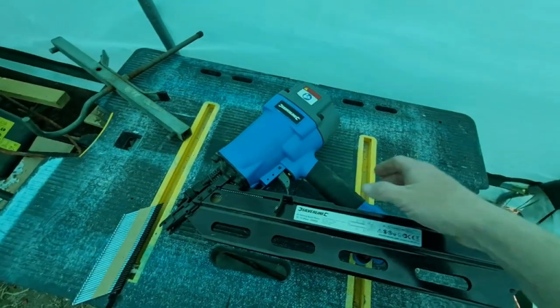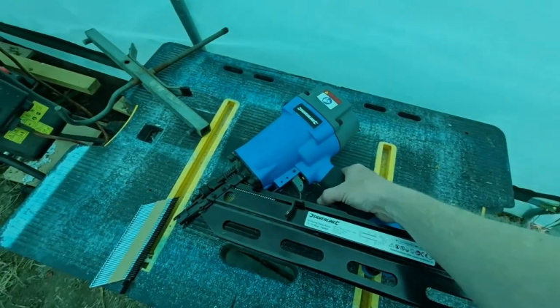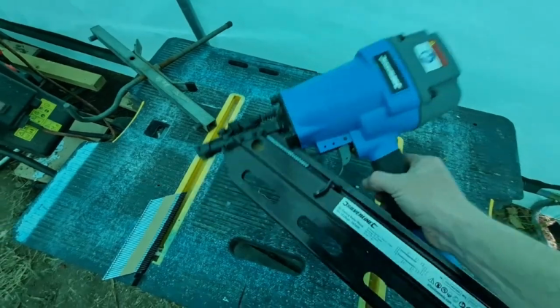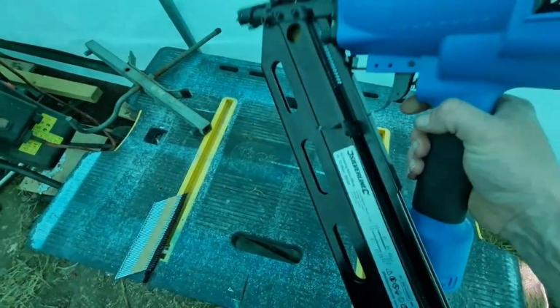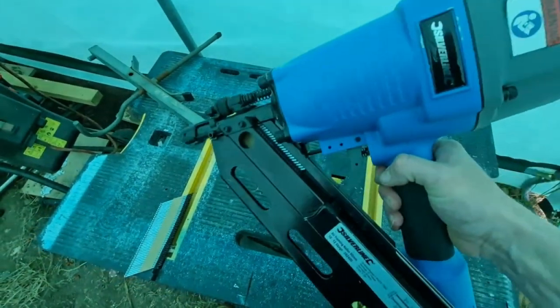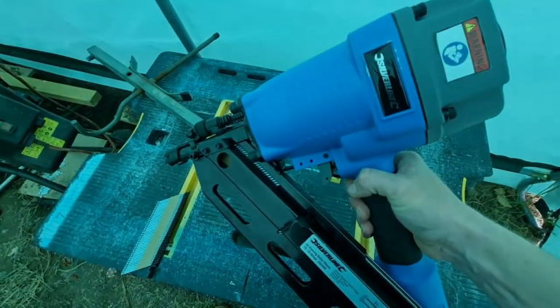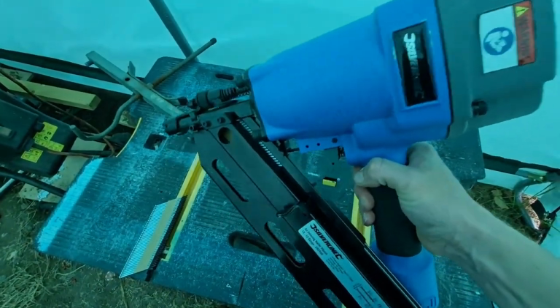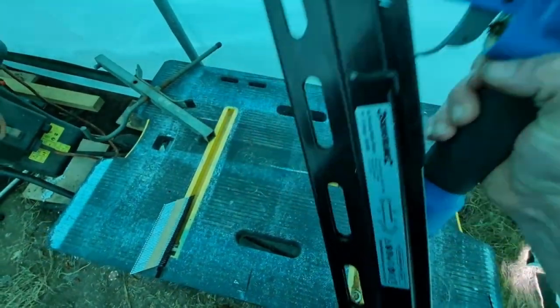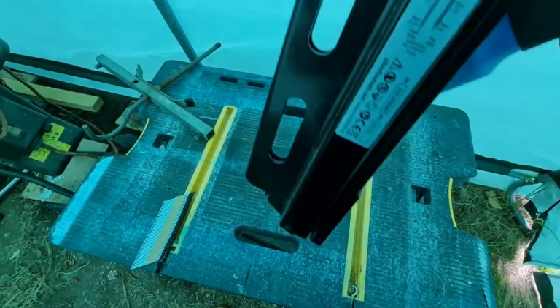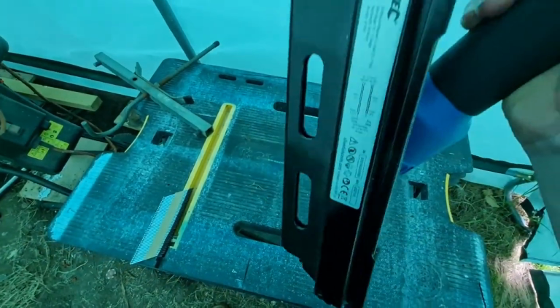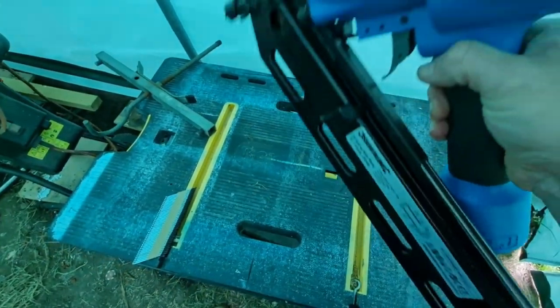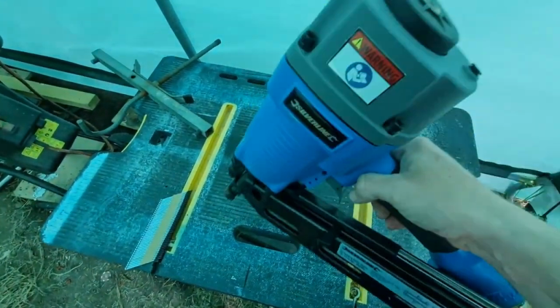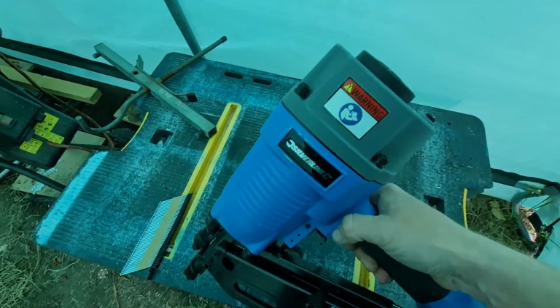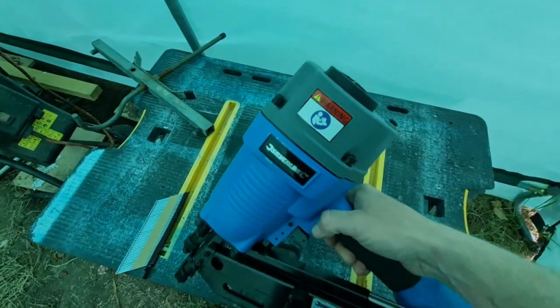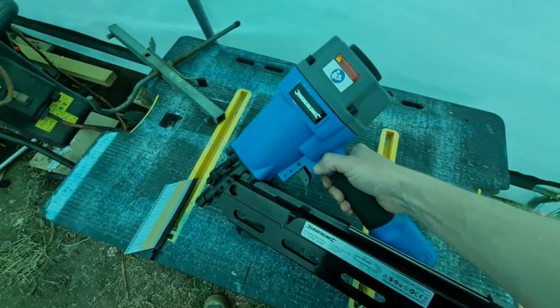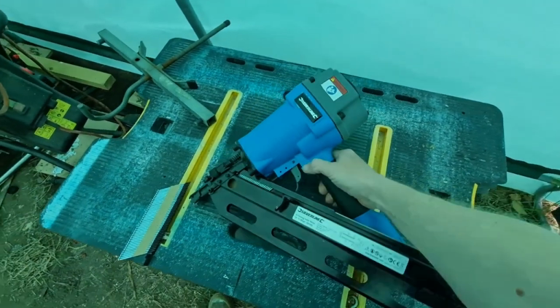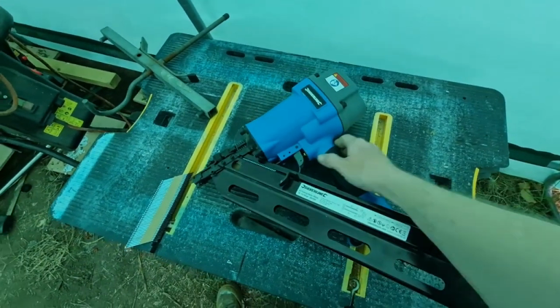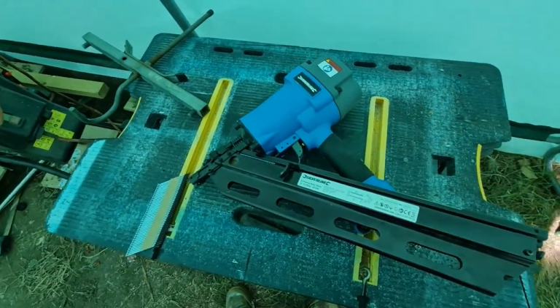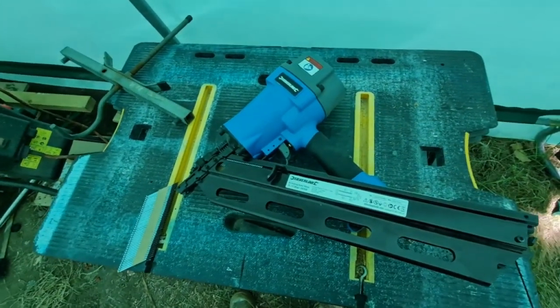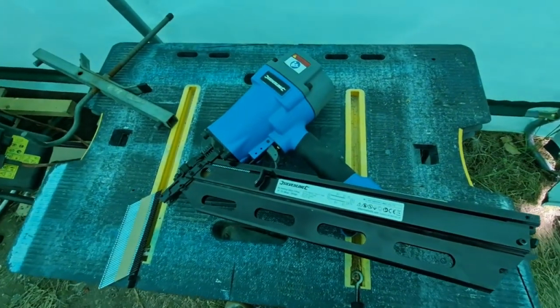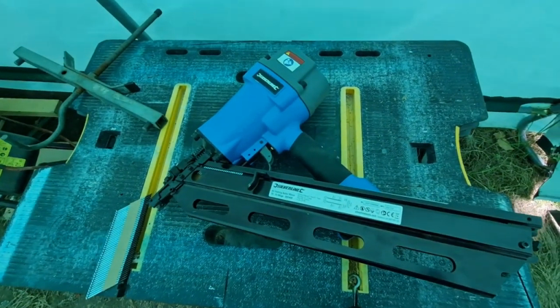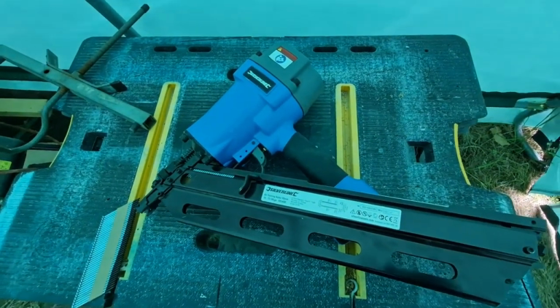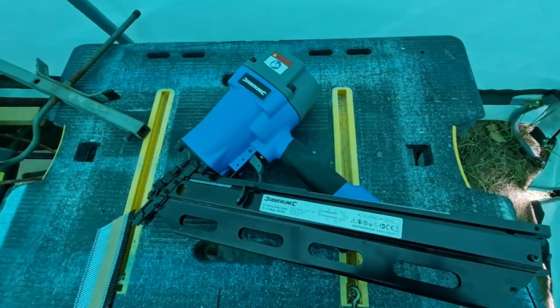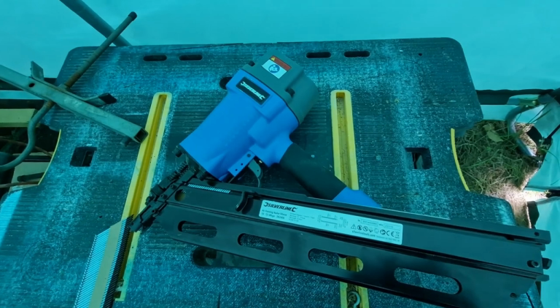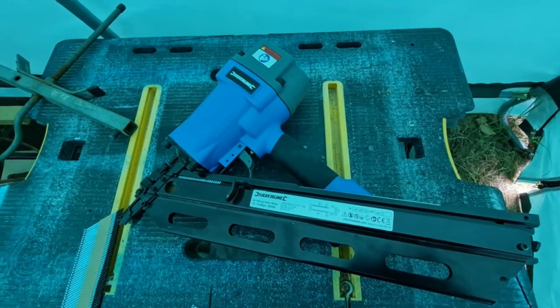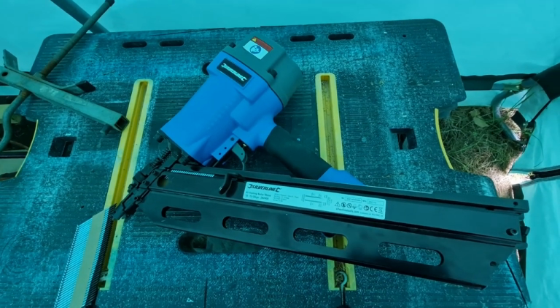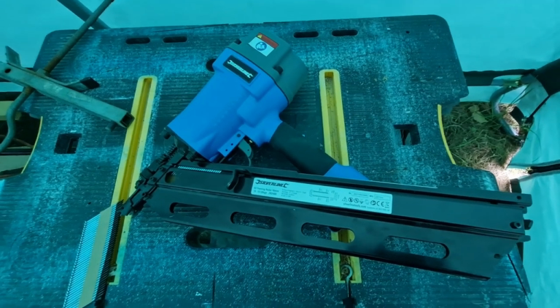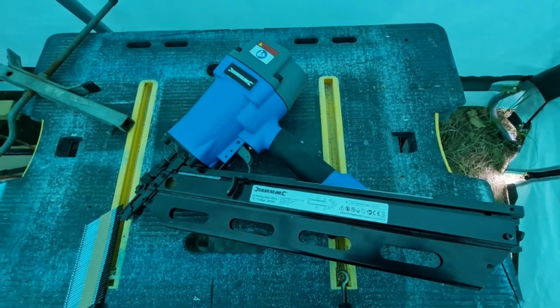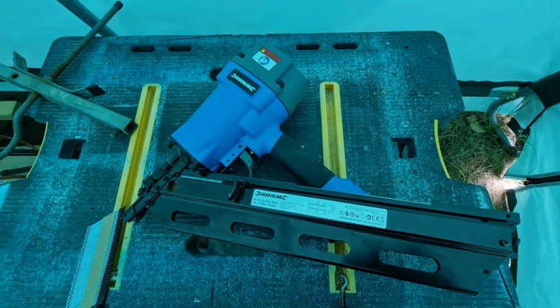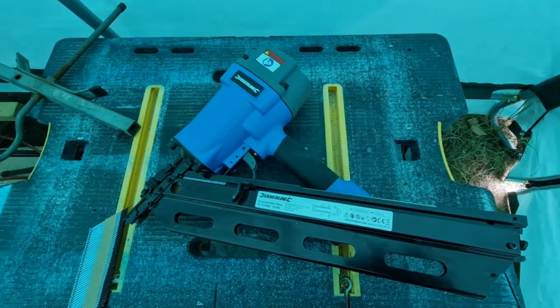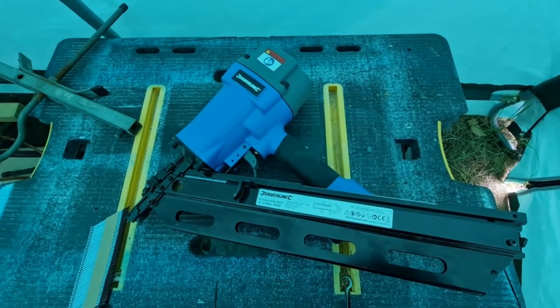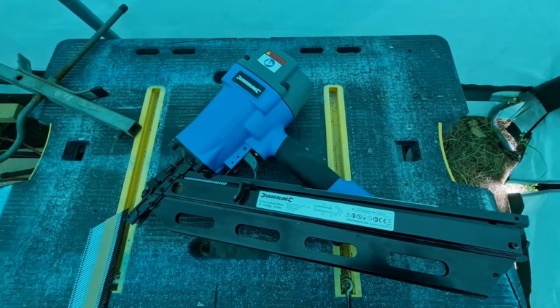Some info about the air nailer: it will fire up to a maximum length of 90mm and comes with a quarter-inch male quick connector, which by the way didn't fit my air hose. I took the old one off my now-slashed air hose, but they are less than two quid to buy new.